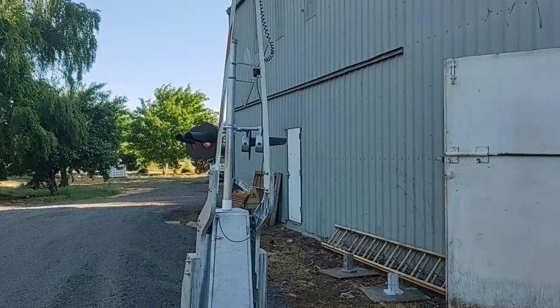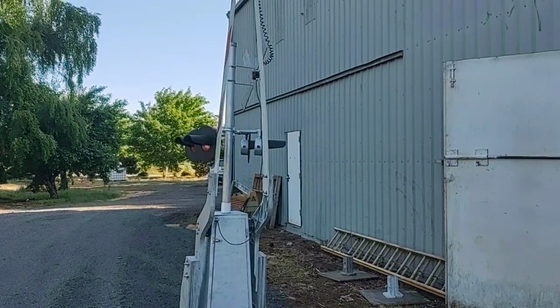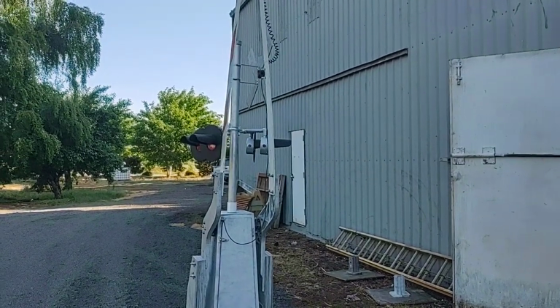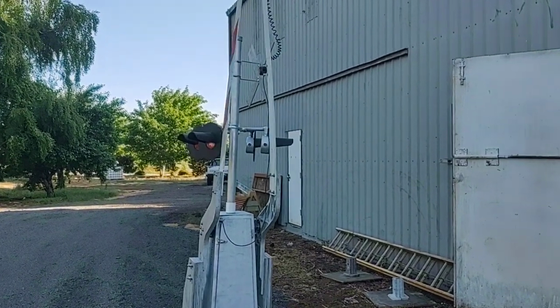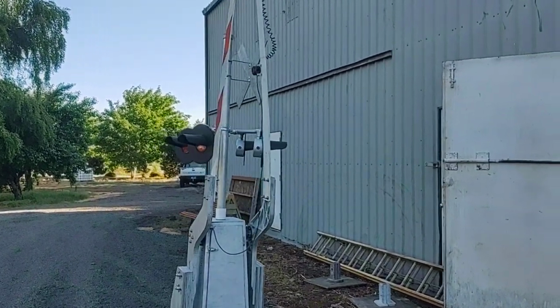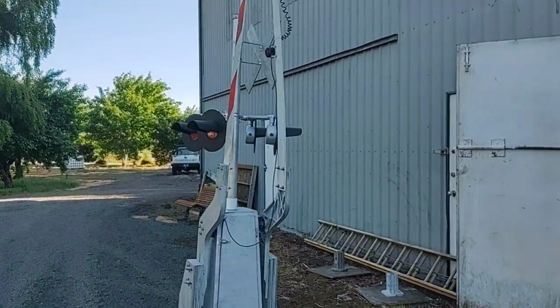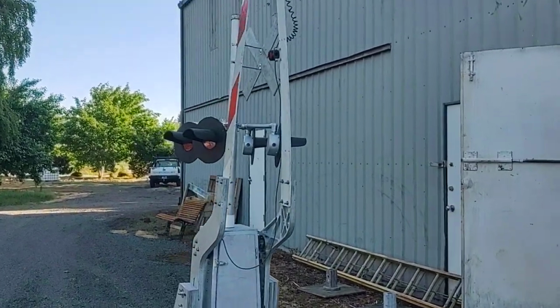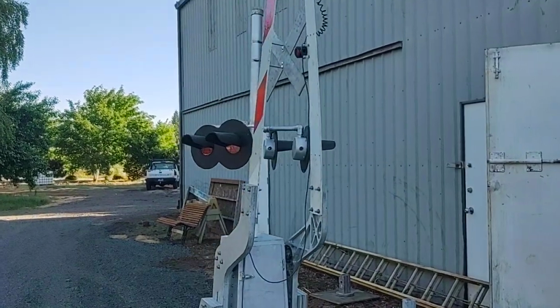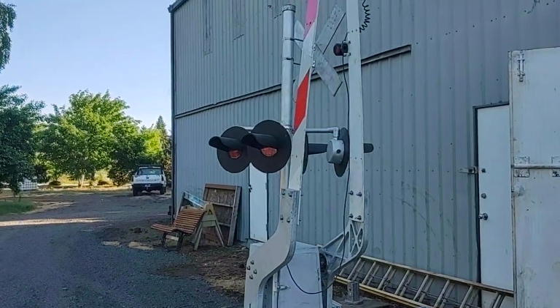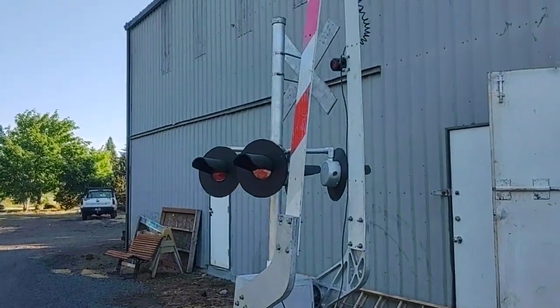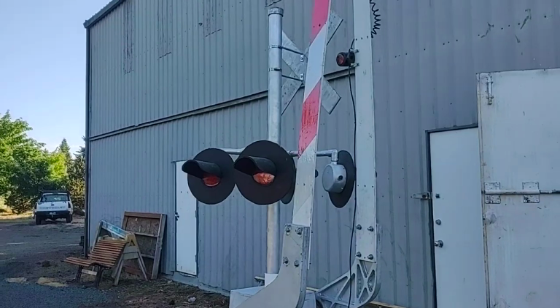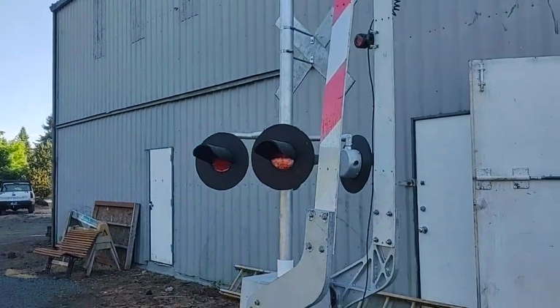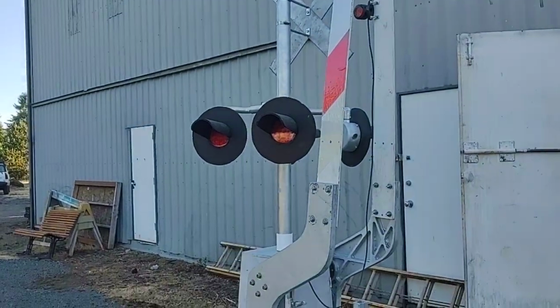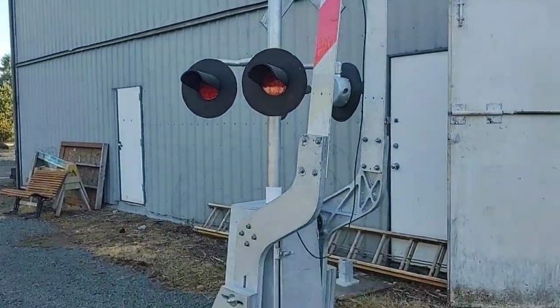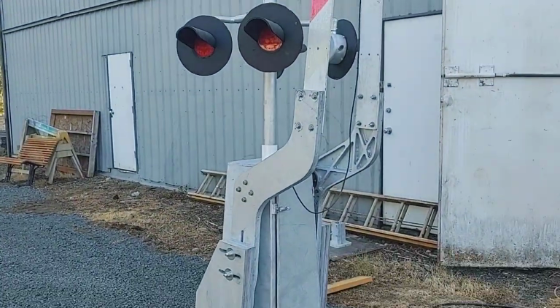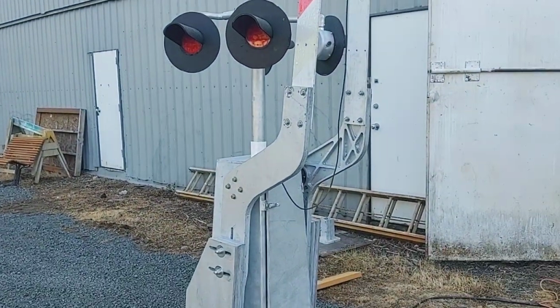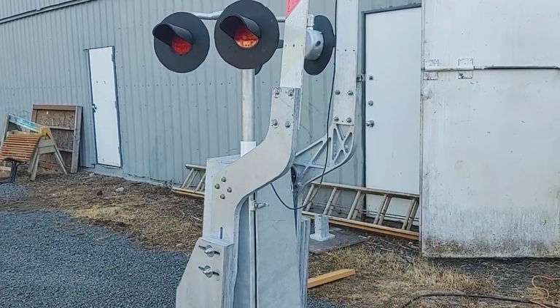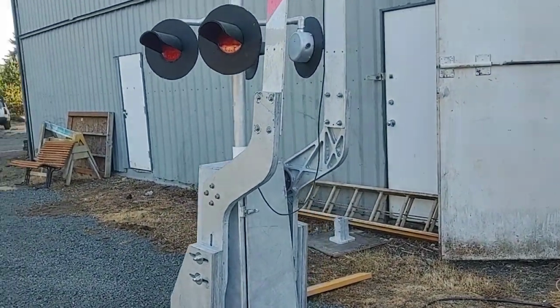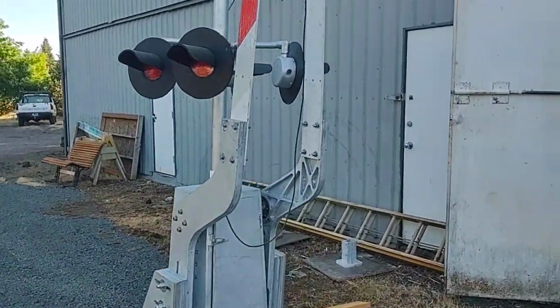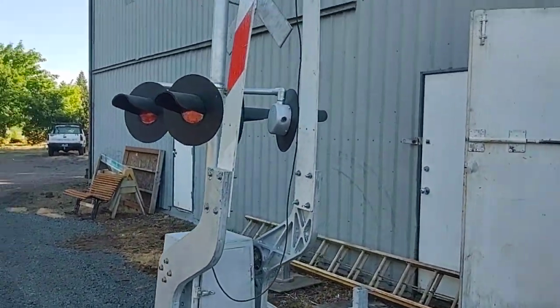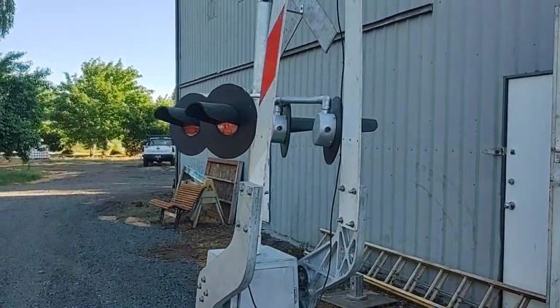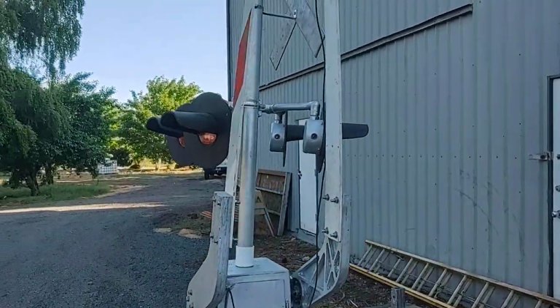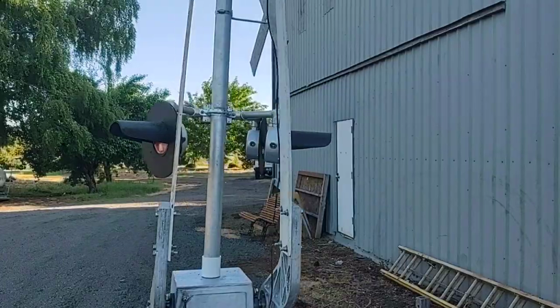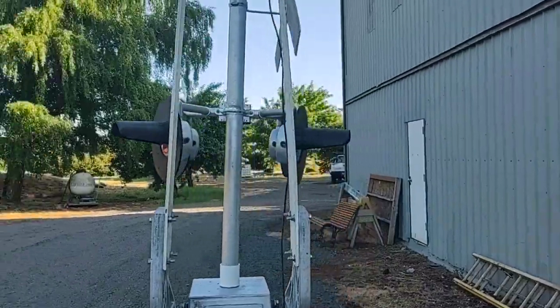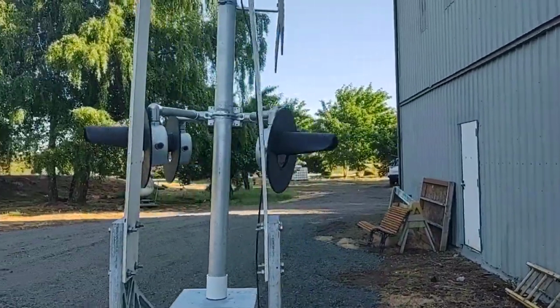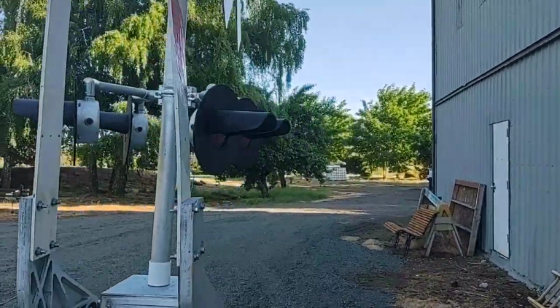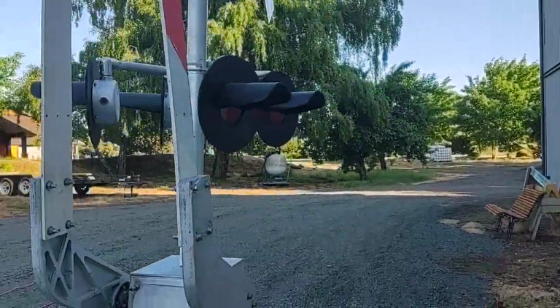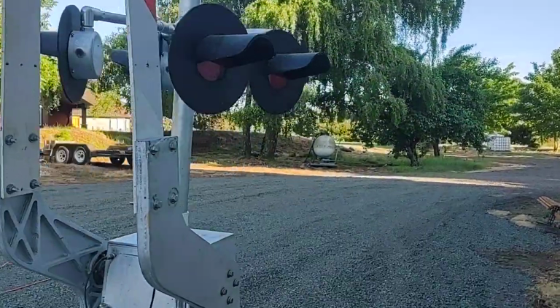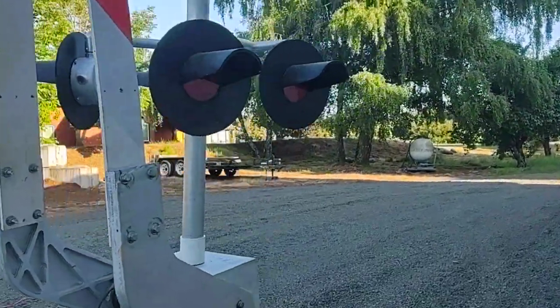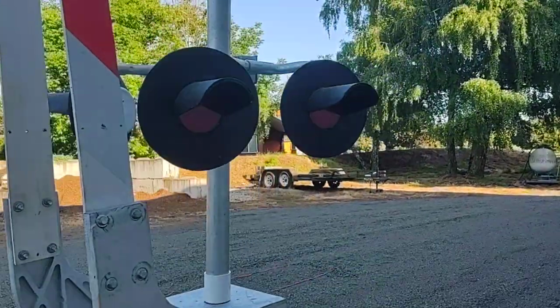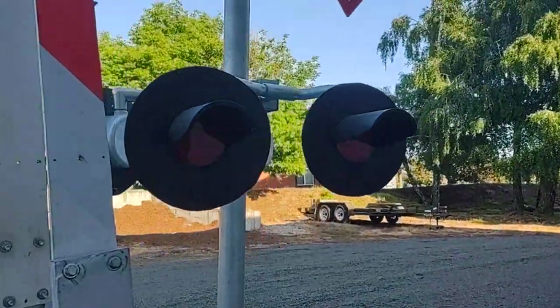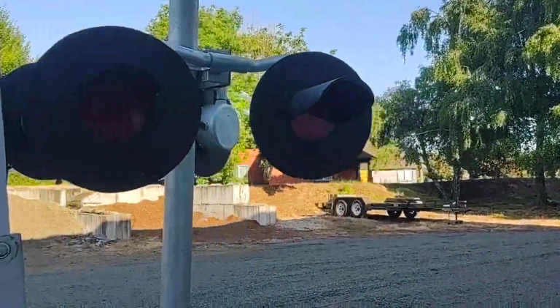What's going on? I figured I would go more into detail on the Griswold crossing signal that I built — I built two of them. Let's start with a walk around real quick.